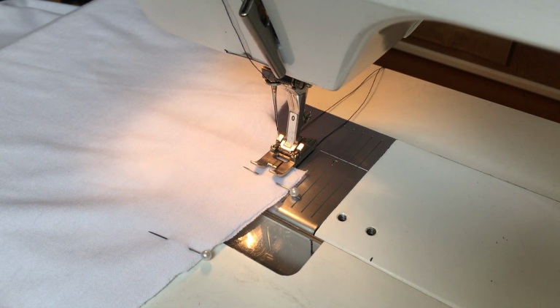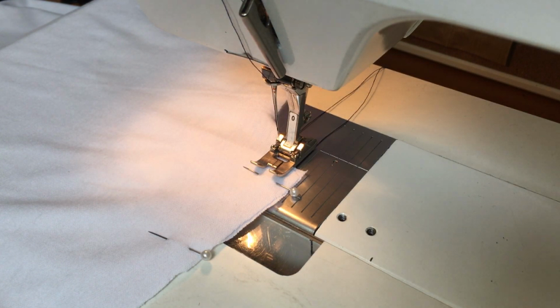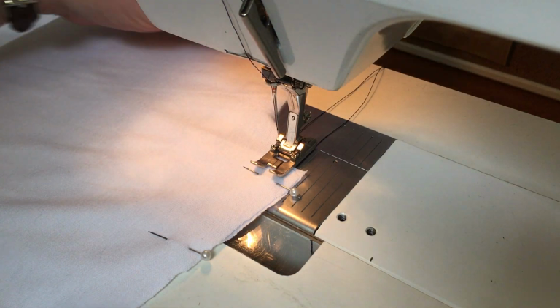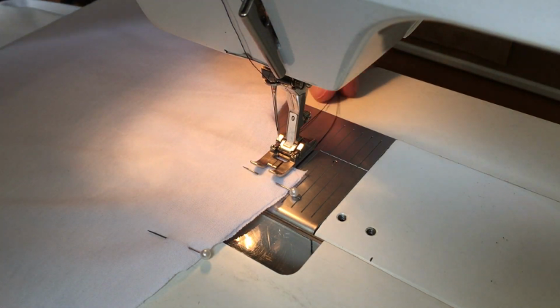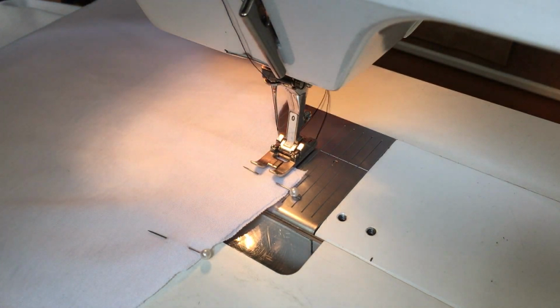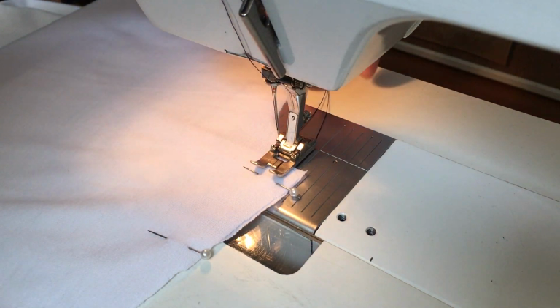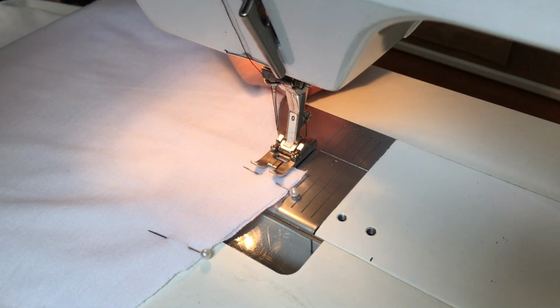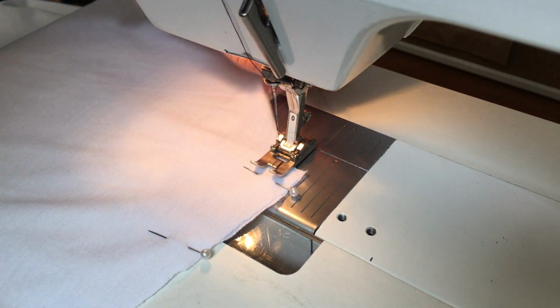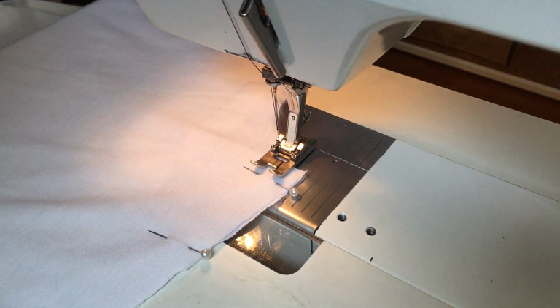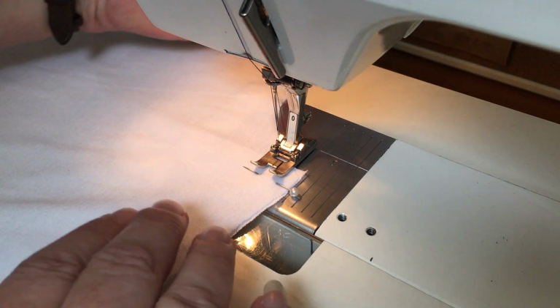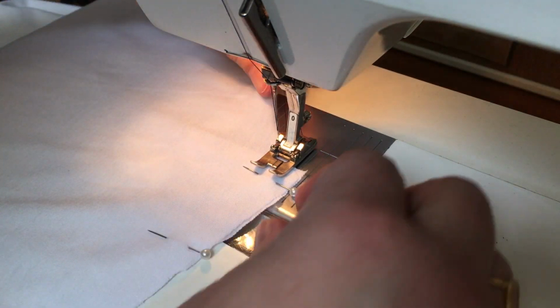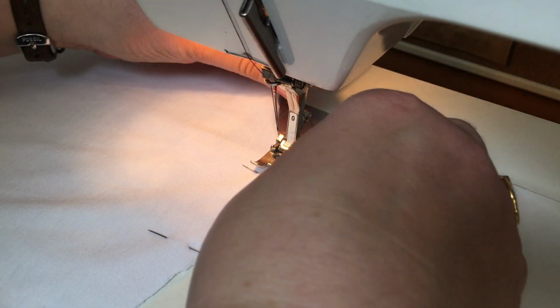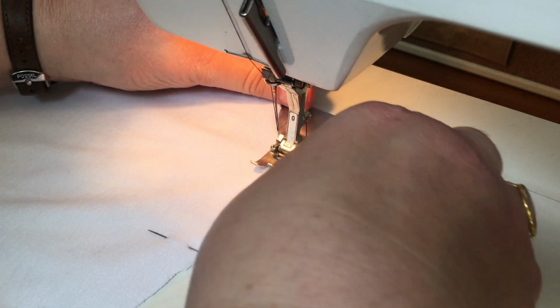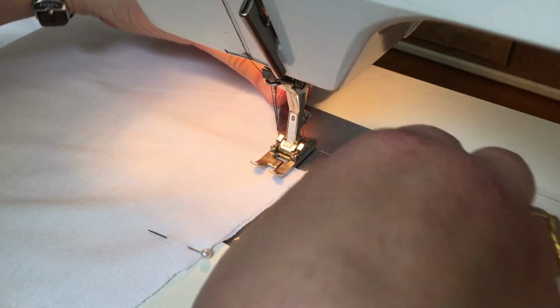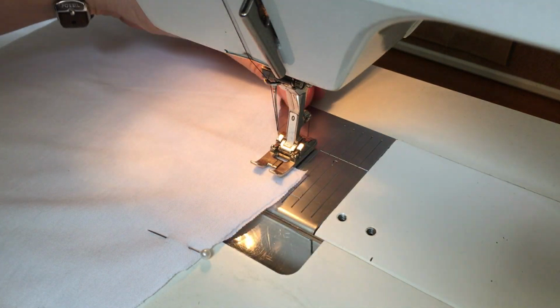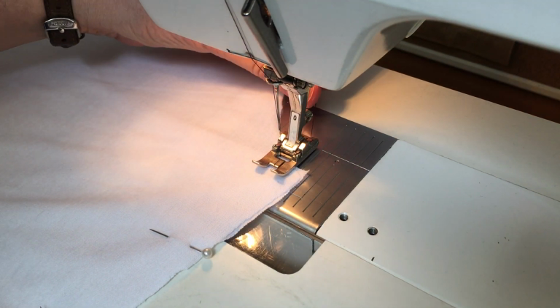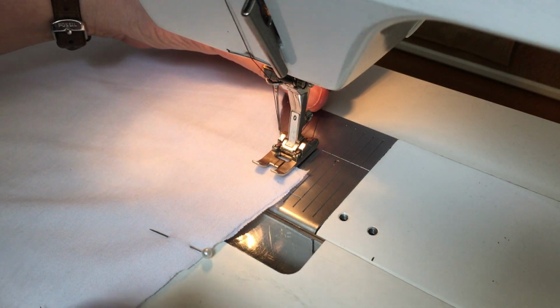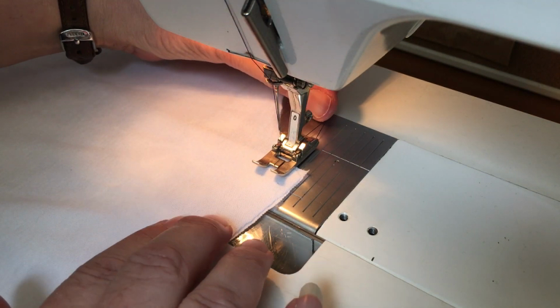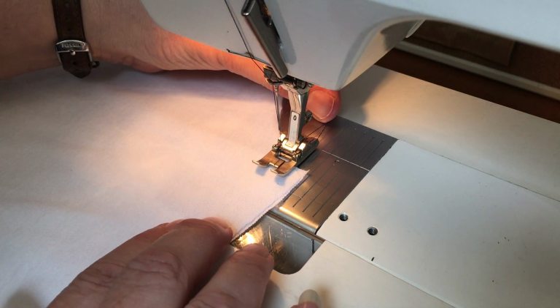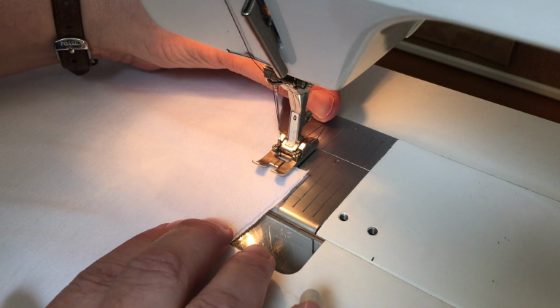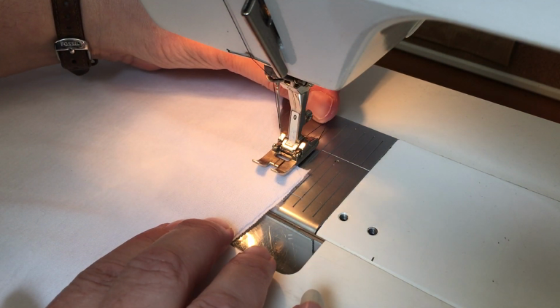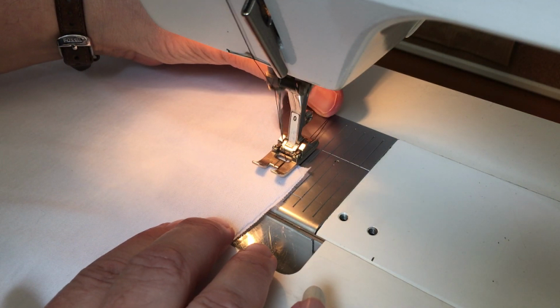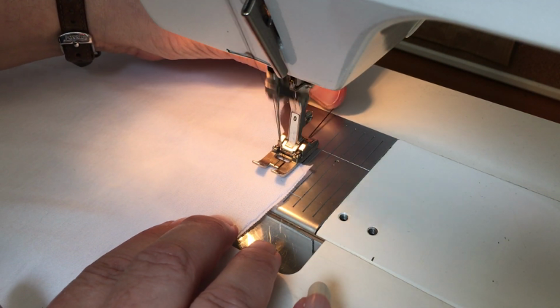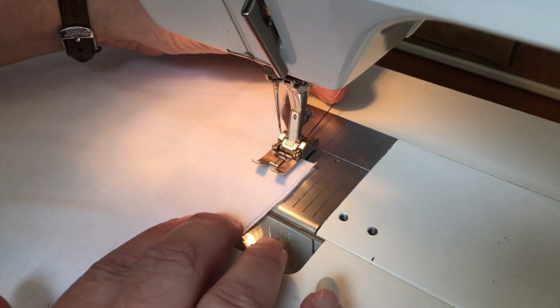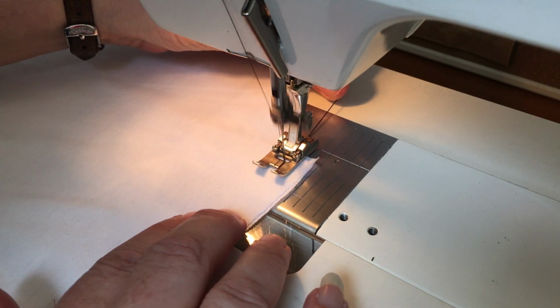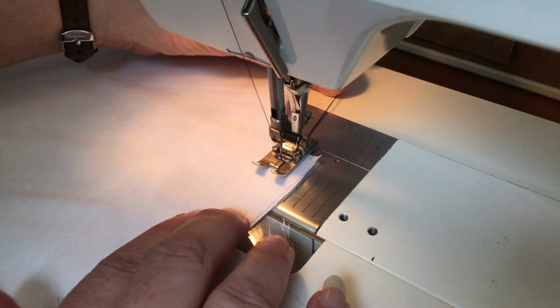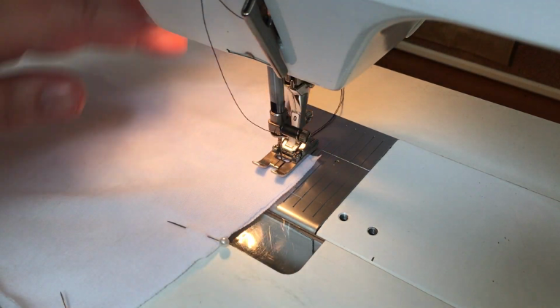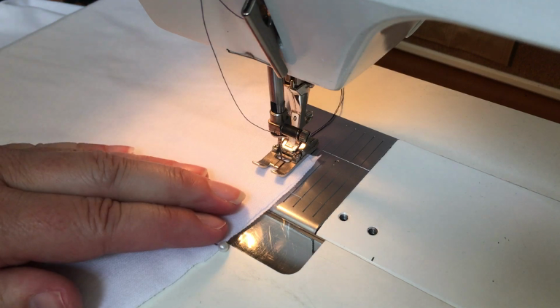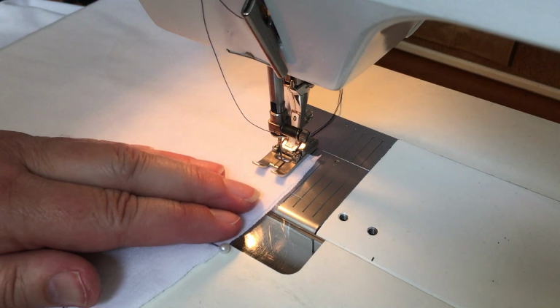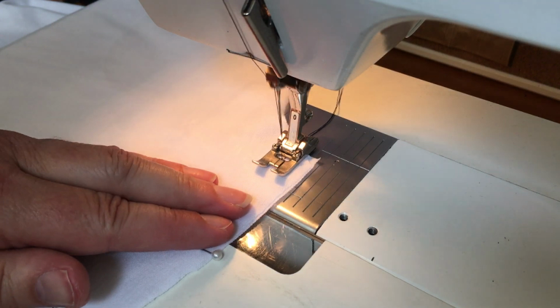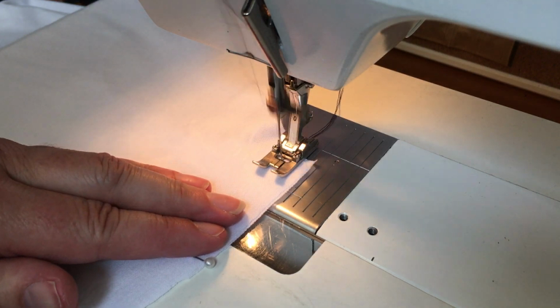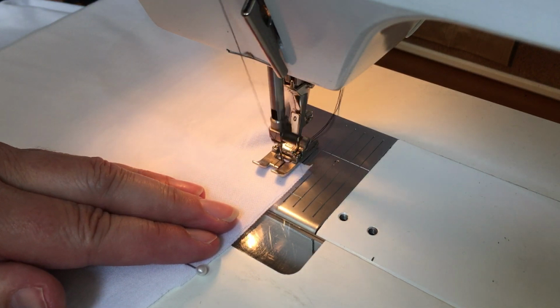When I start sewing I'm going to hang on to those tails and I'm going to help pull it forward. So I'm going to come forward three or four stitches, then I'm going to come back to the start.